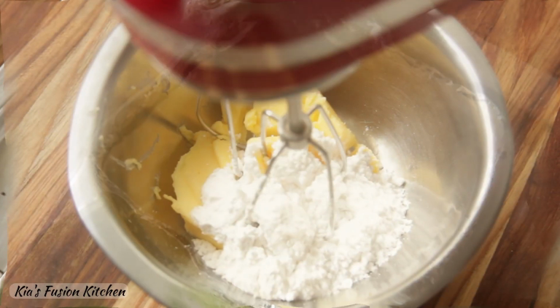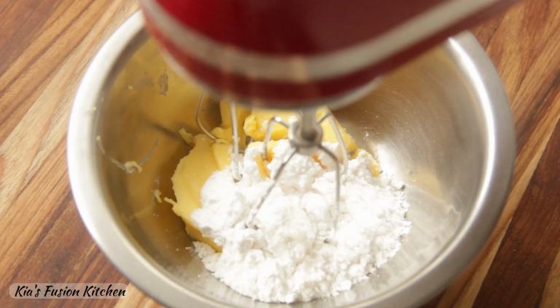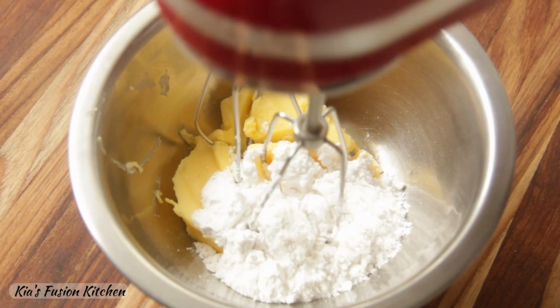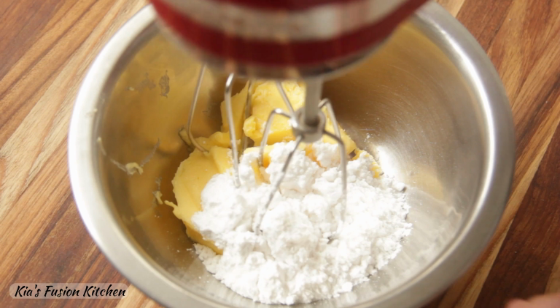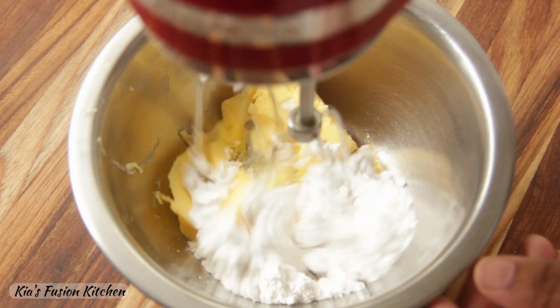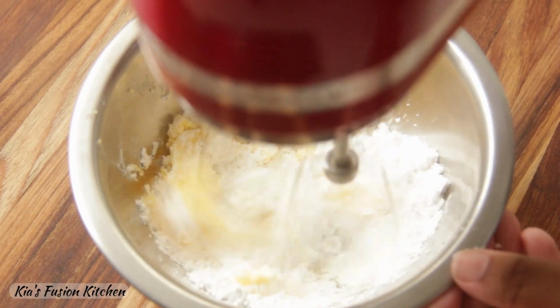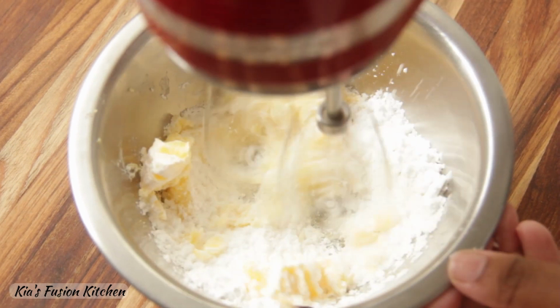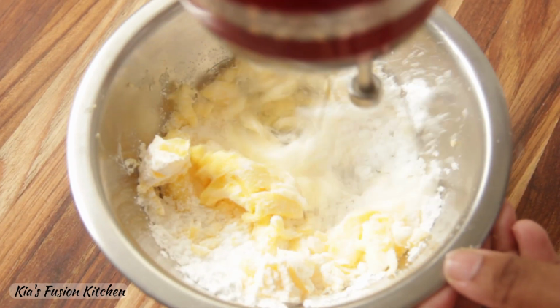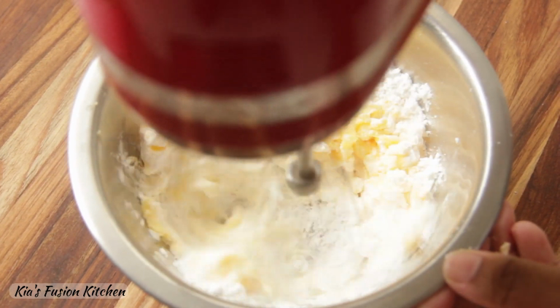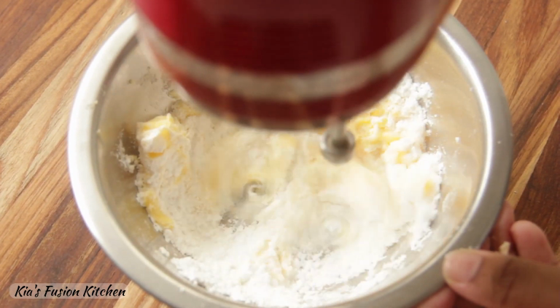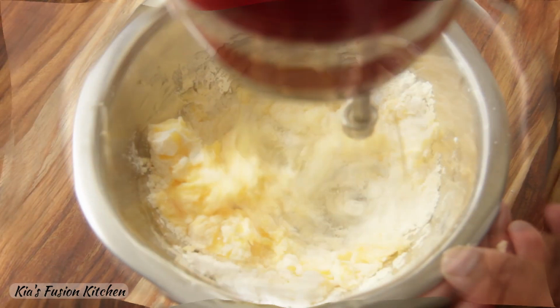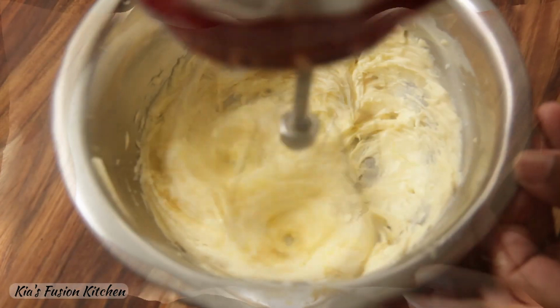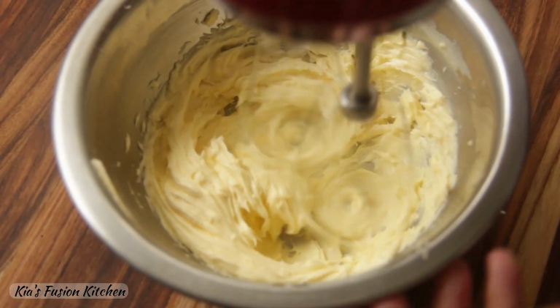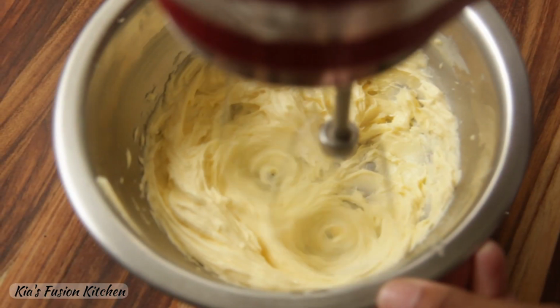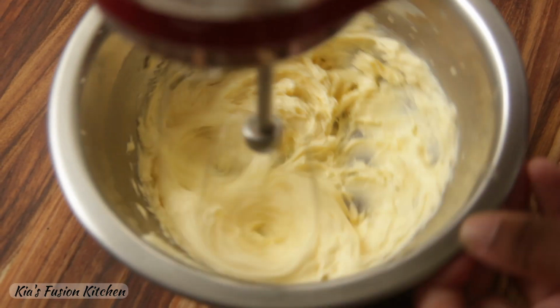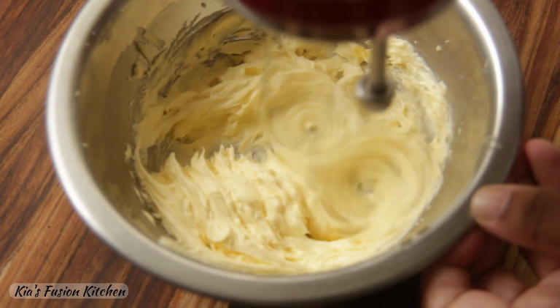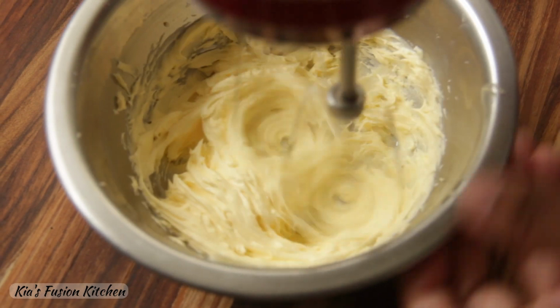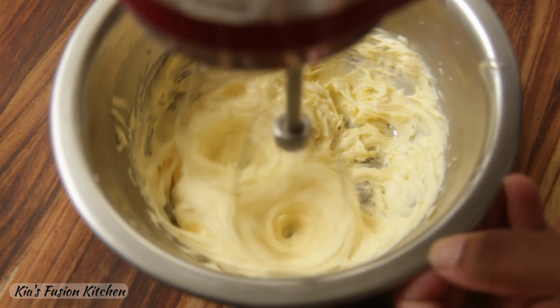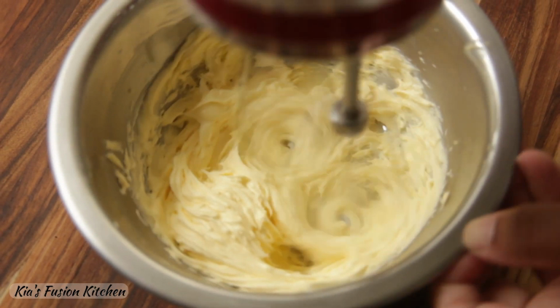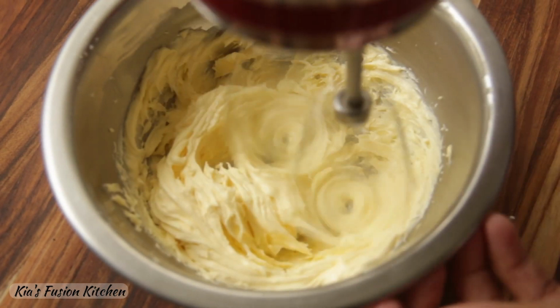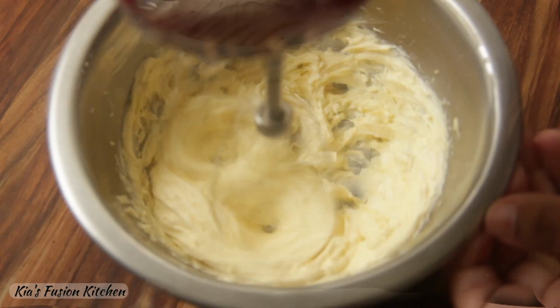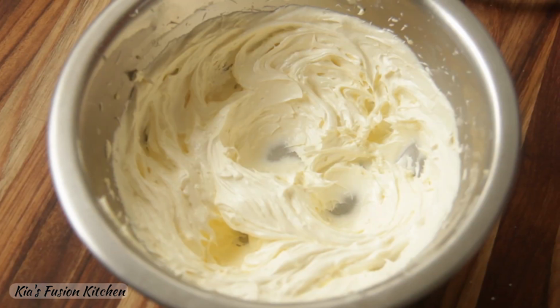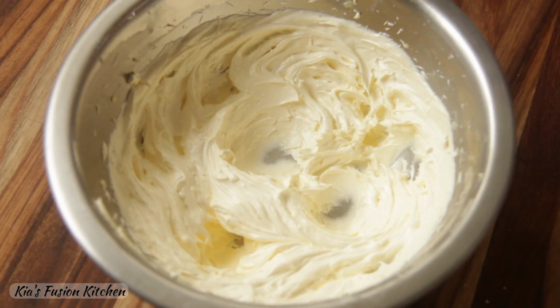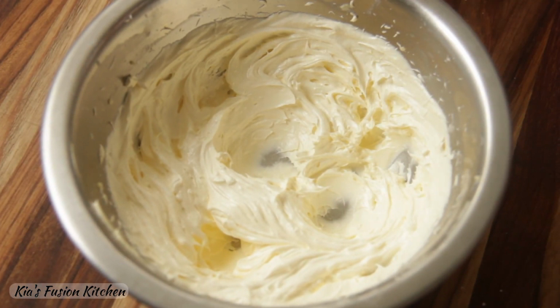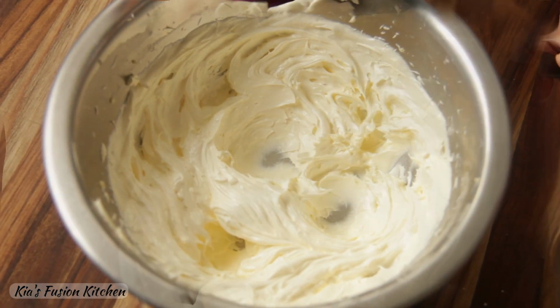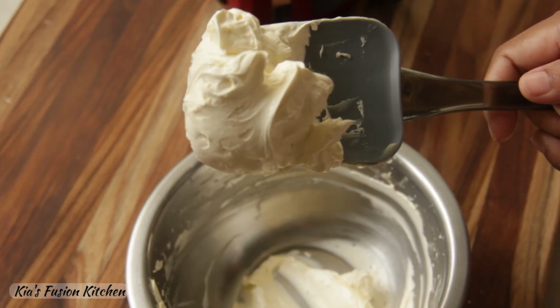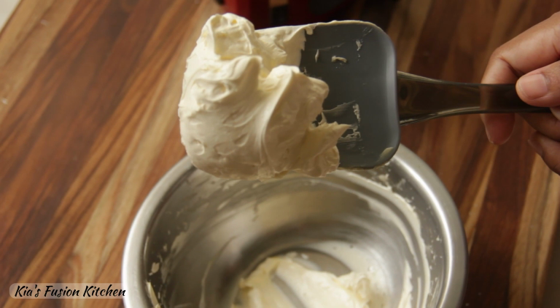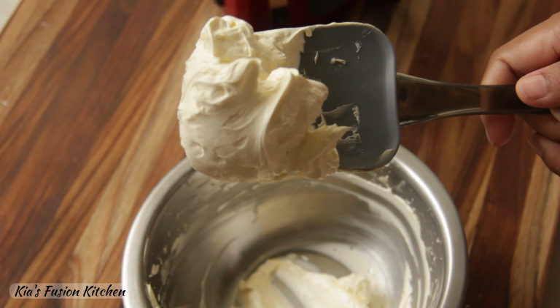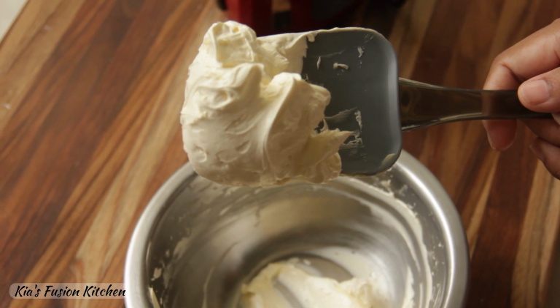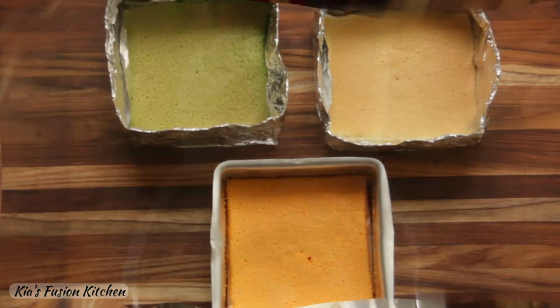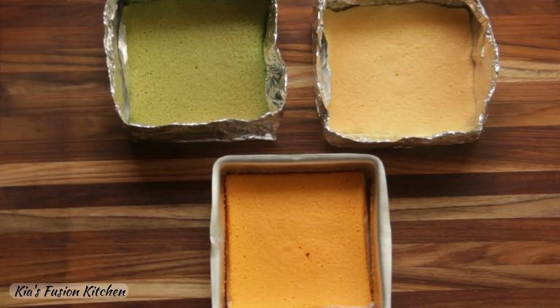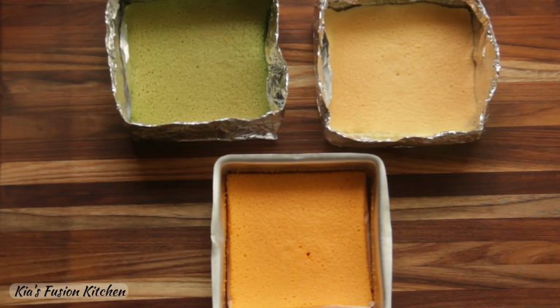Meanwhile let's make the frosting. To a bowl add the butter and icing sugar and beat on high speed until pale and fluffy for five to six minutes. Our frosting is ready and so are our cakes.